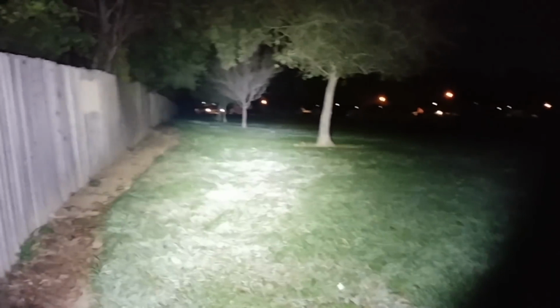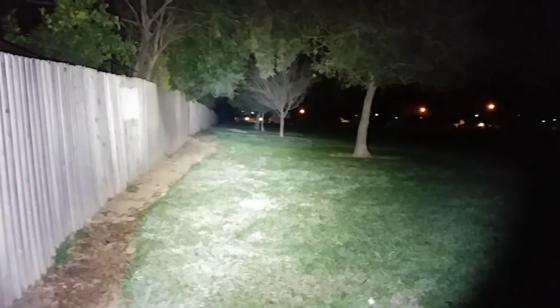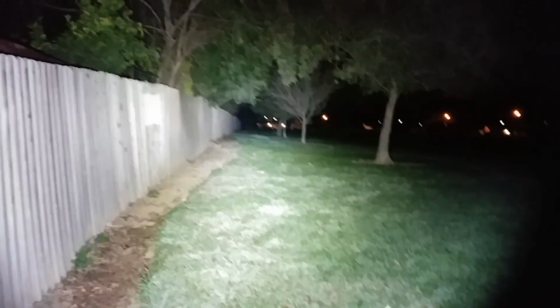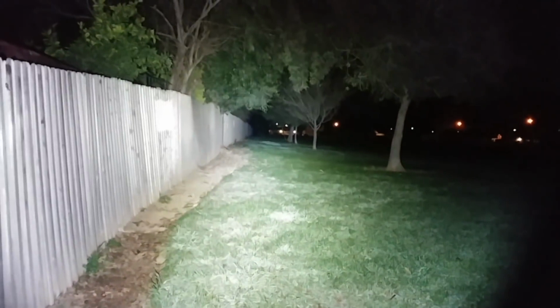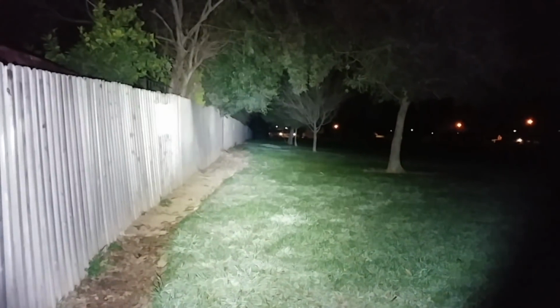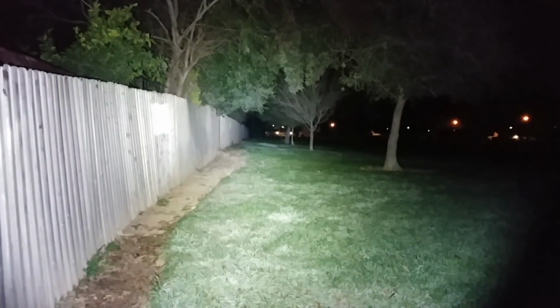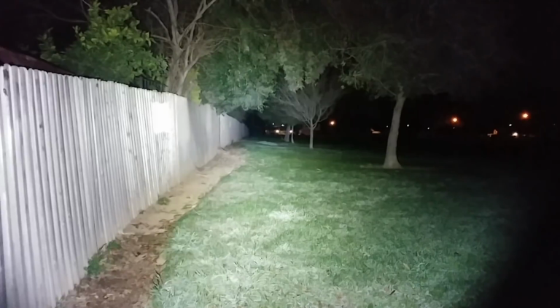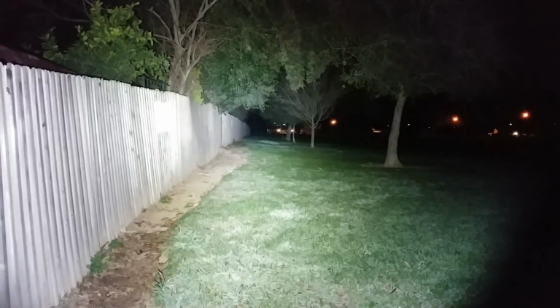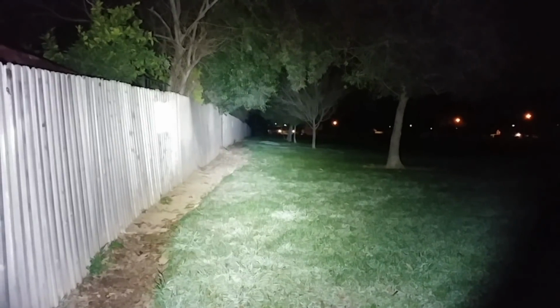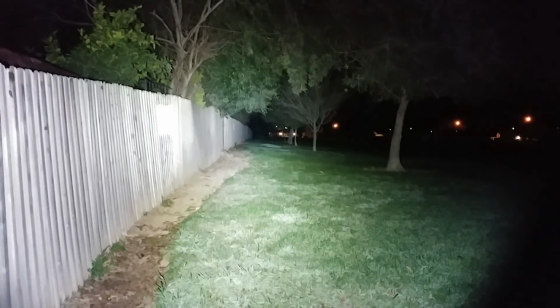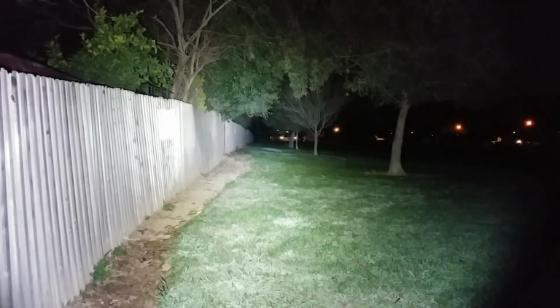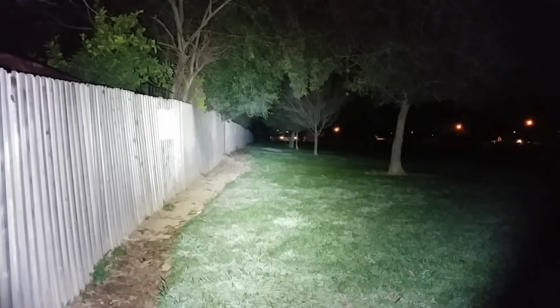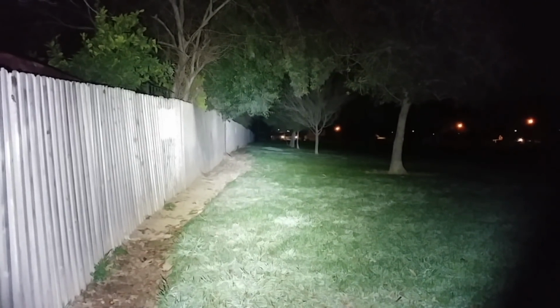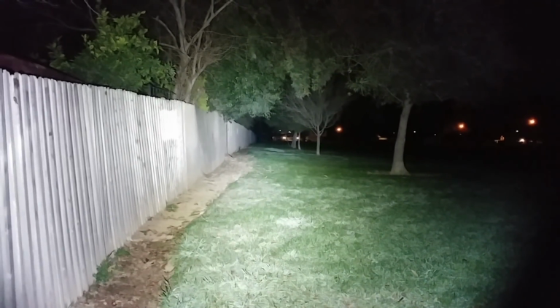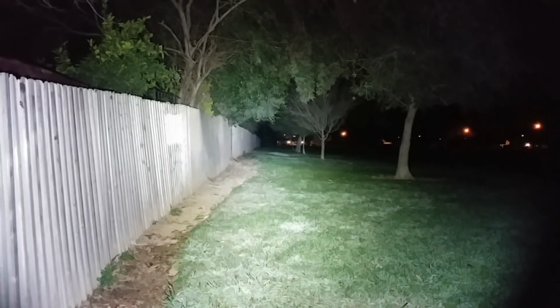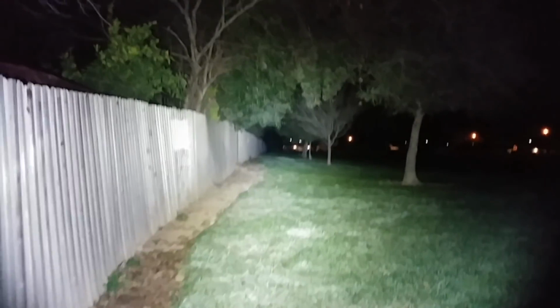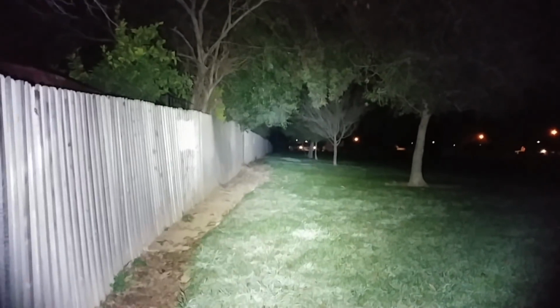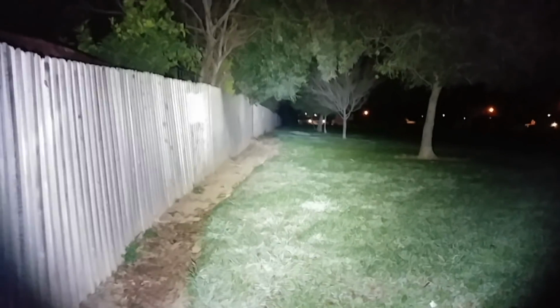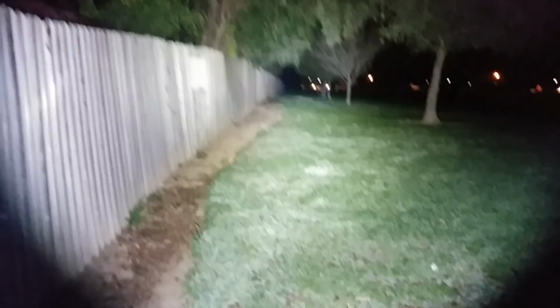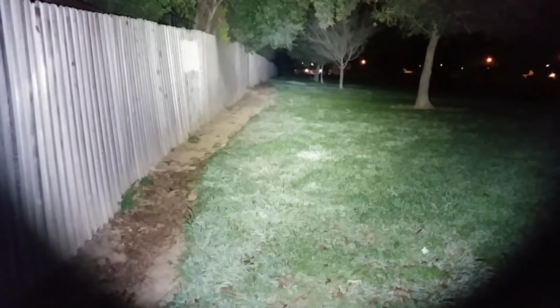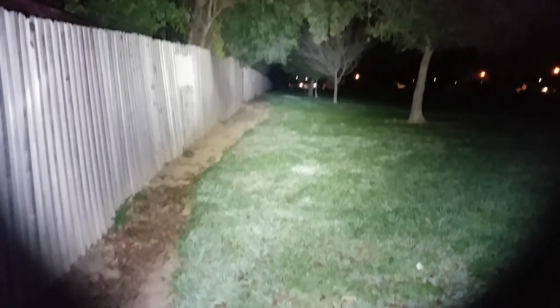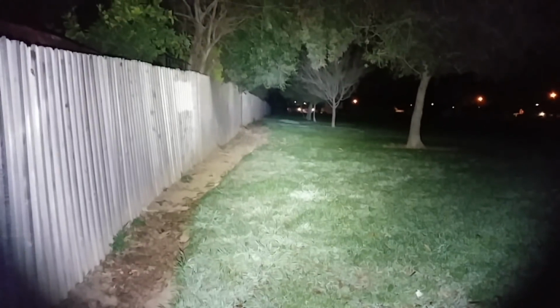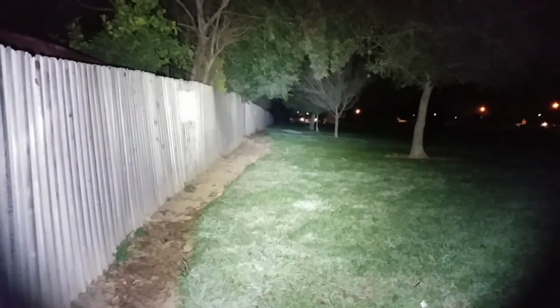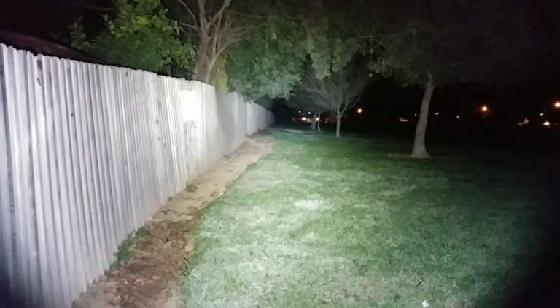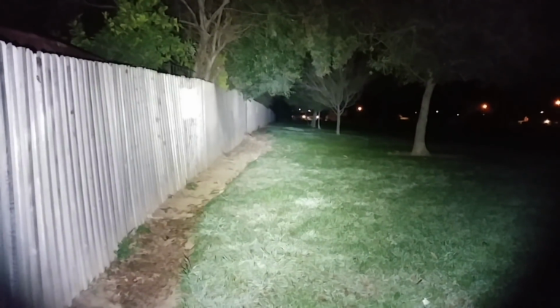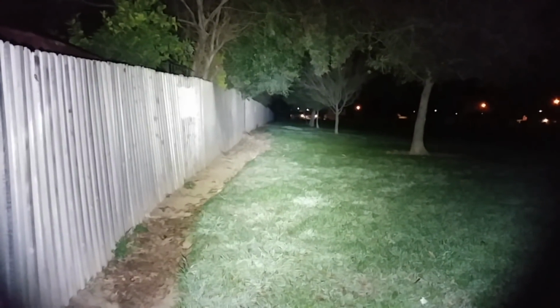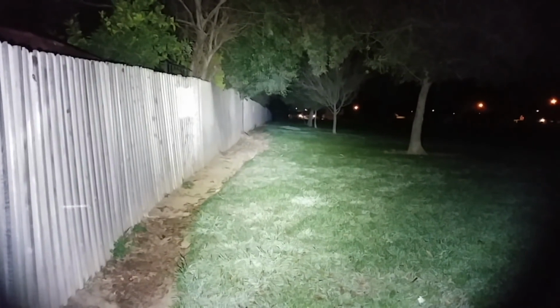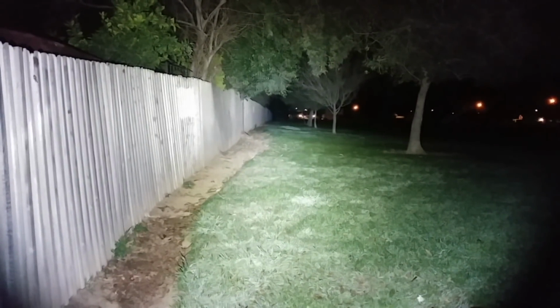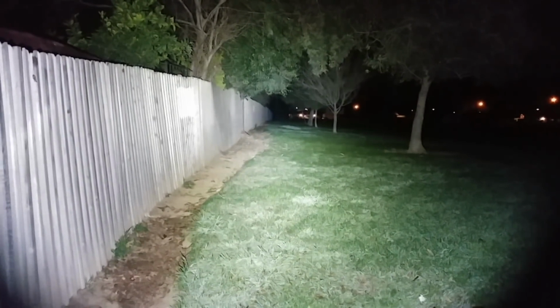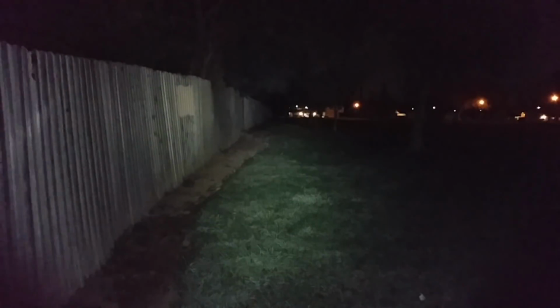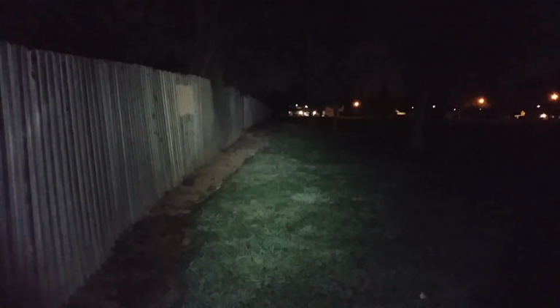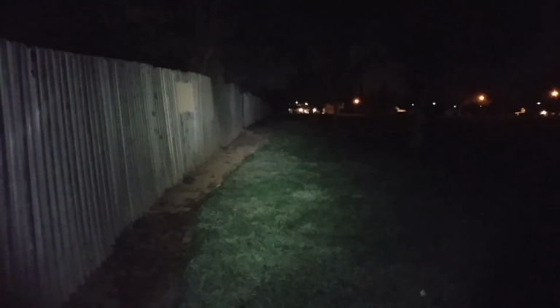We're going to end the outdoor segment here at the tree line and fence line, just to show you how much light this thing is throwing out.